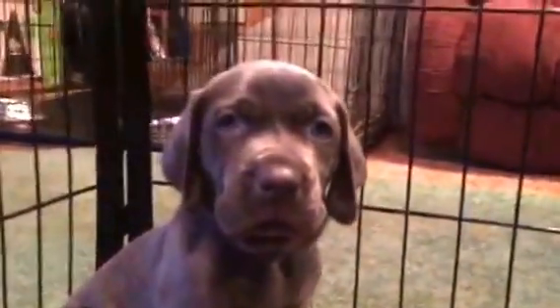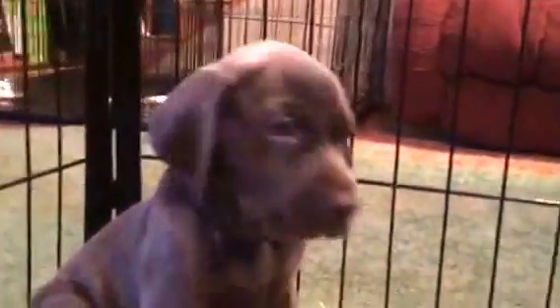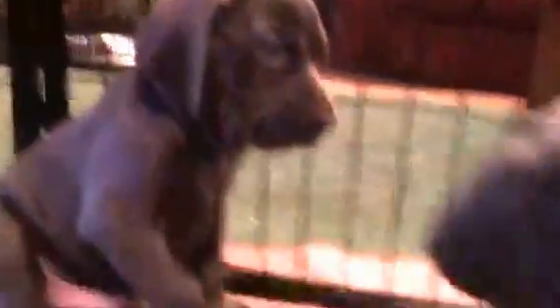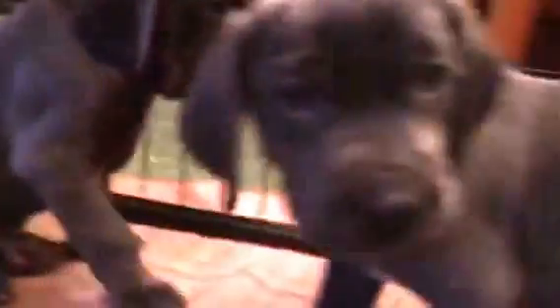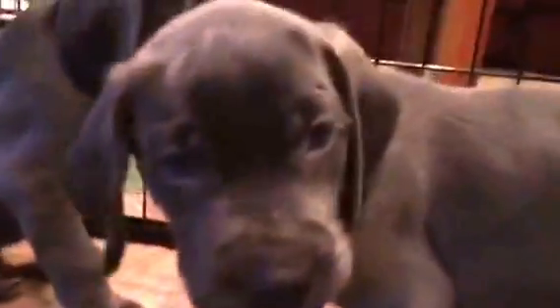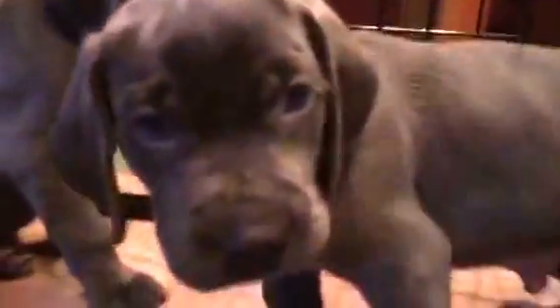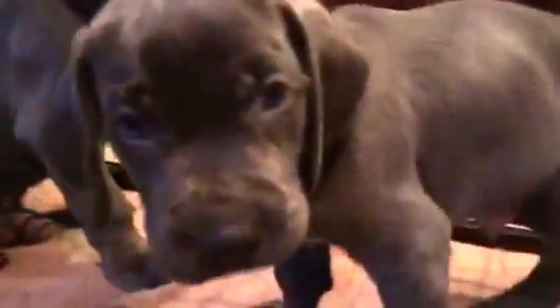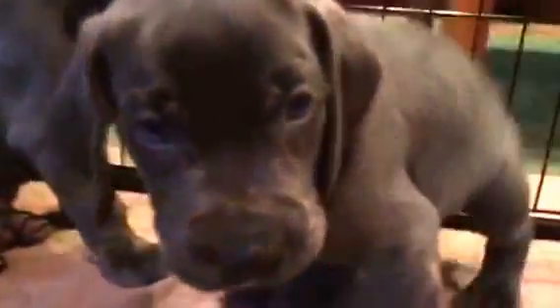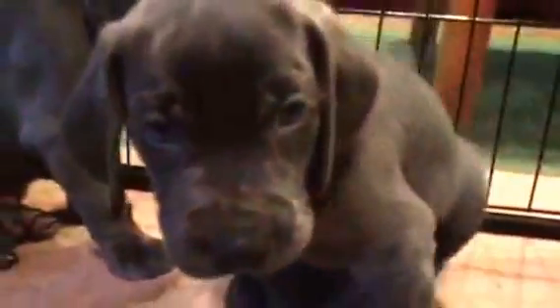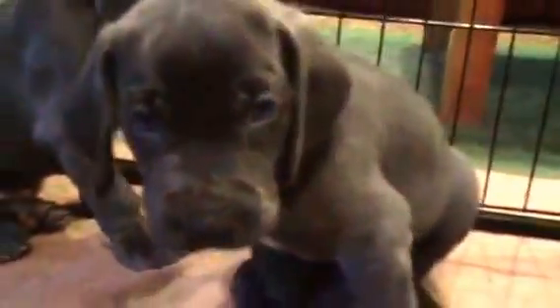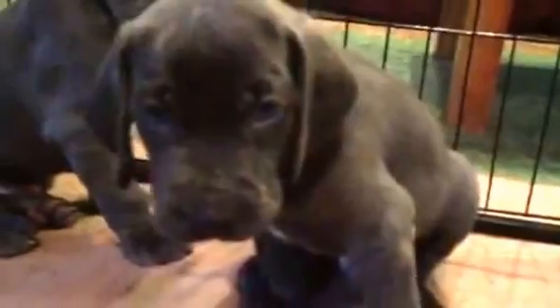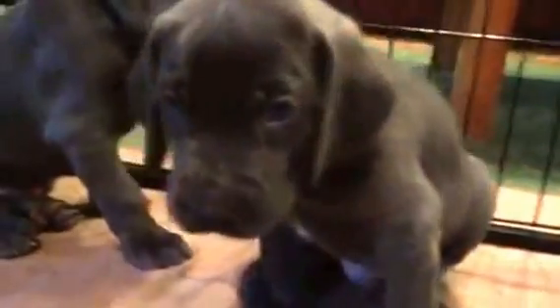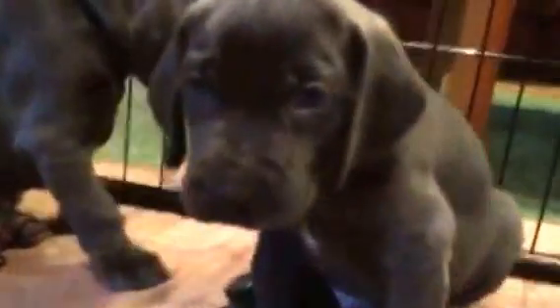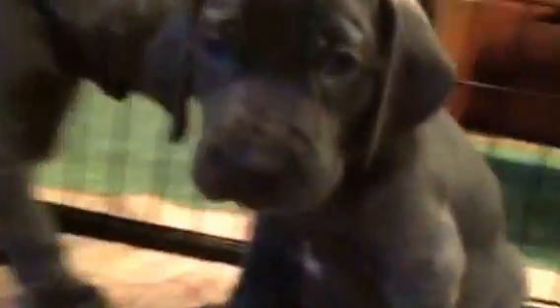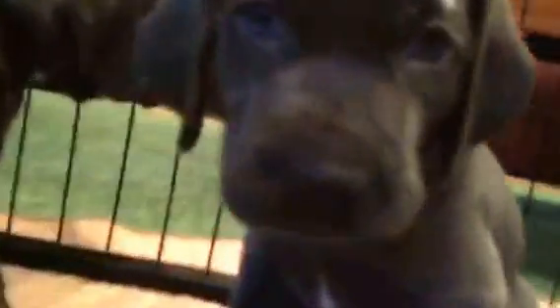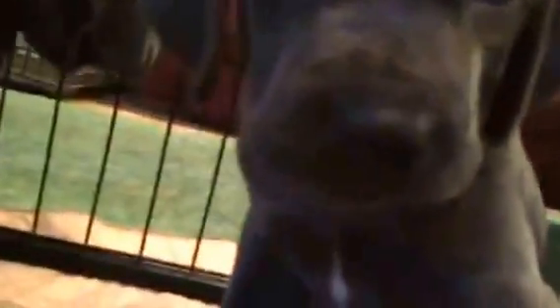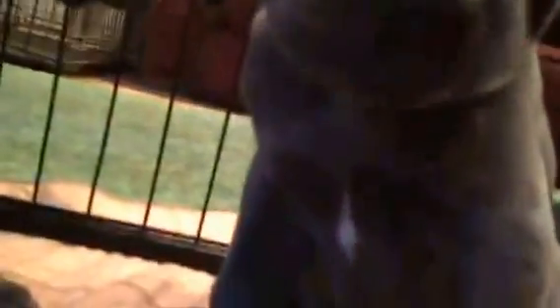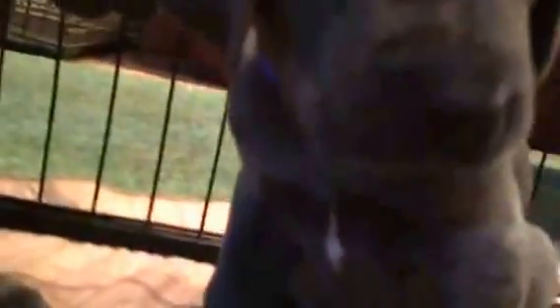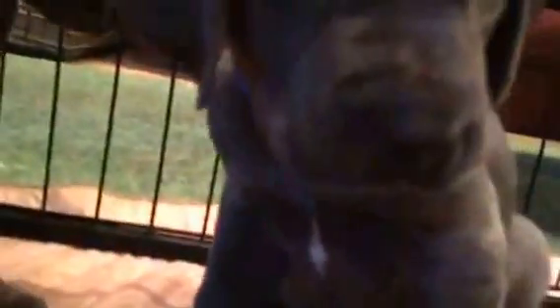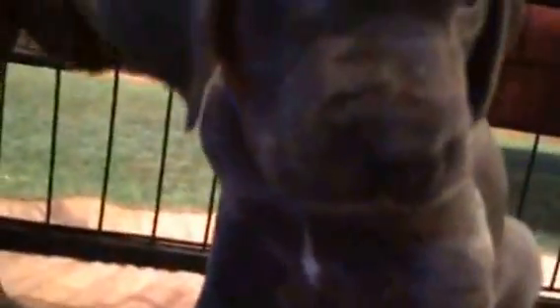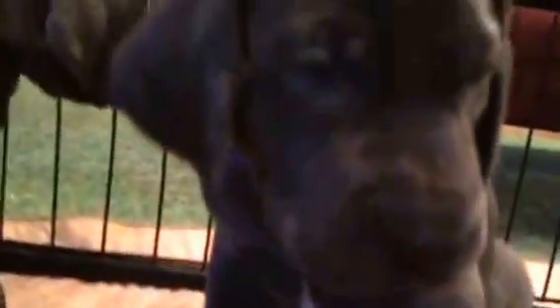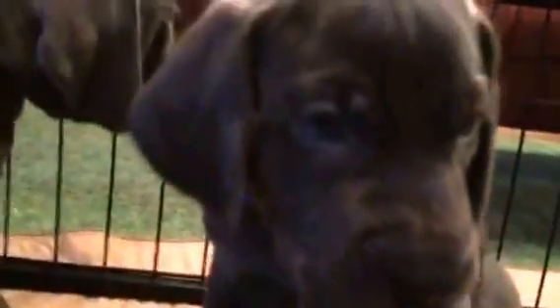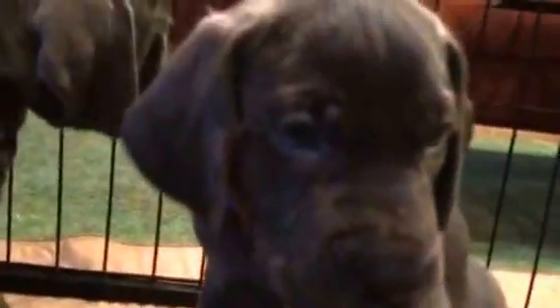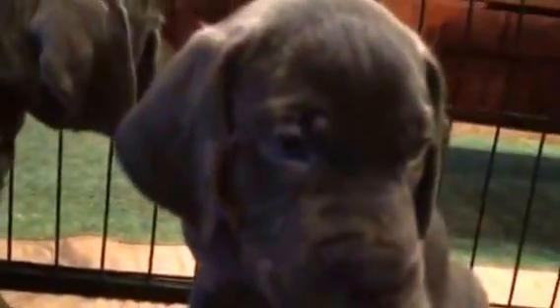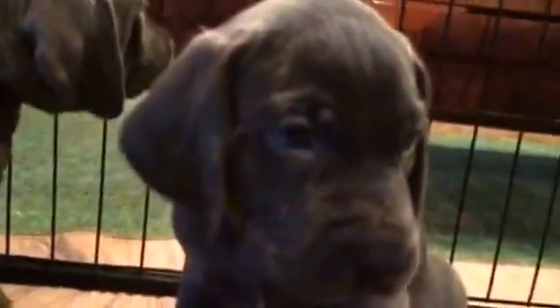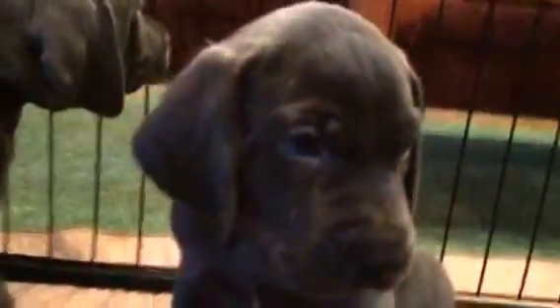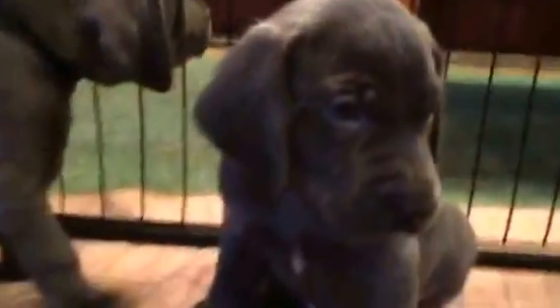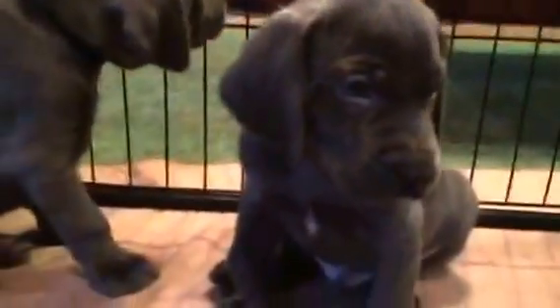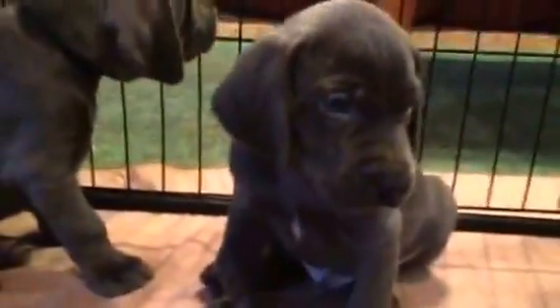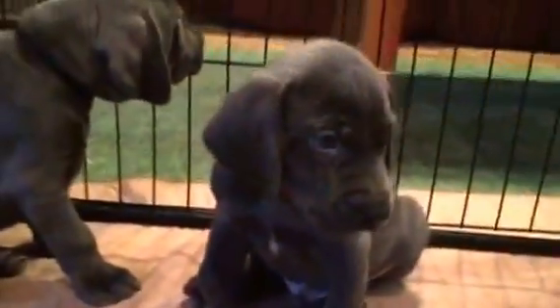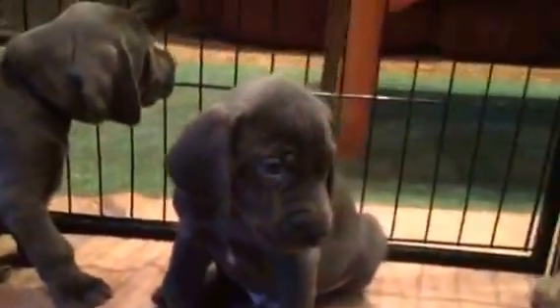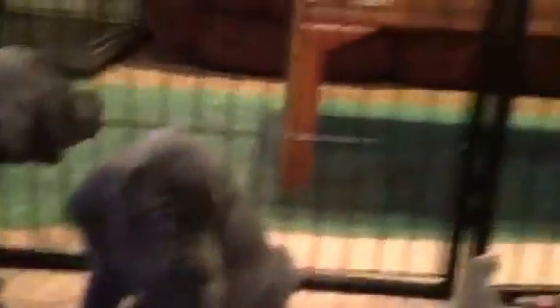This is black-collar boy. Here's blue-collar boy. What are you doing, blue? He's got a mark on his chest. So cute. Oh my goodness.